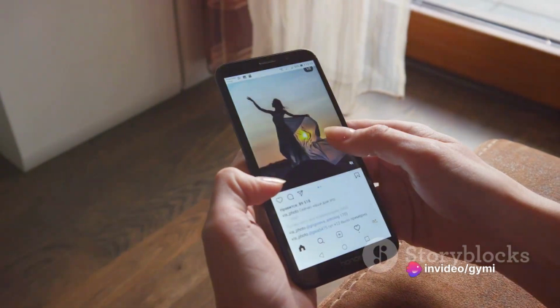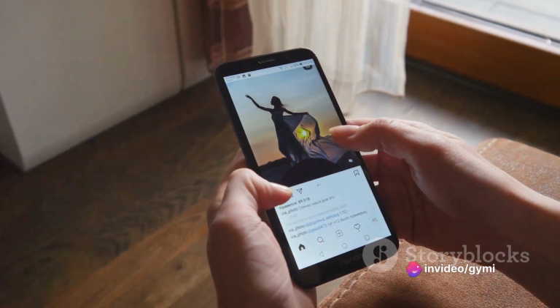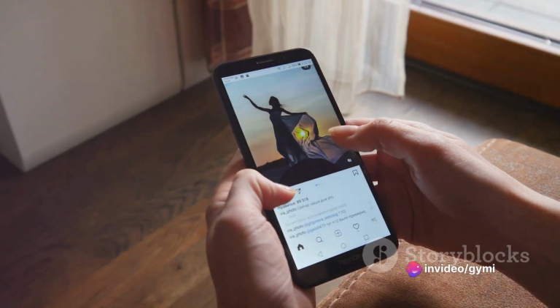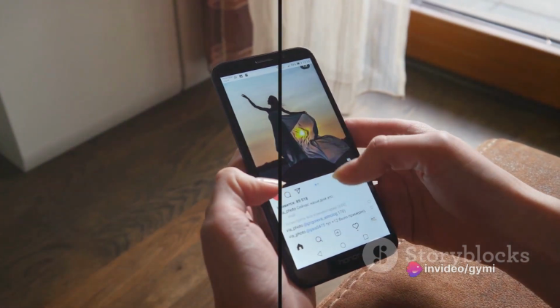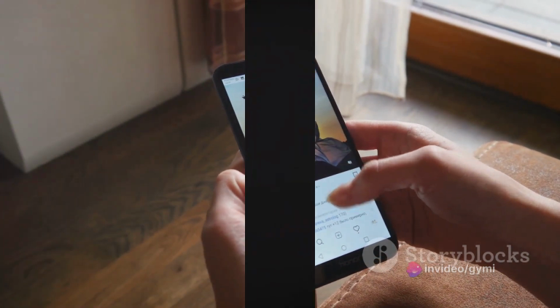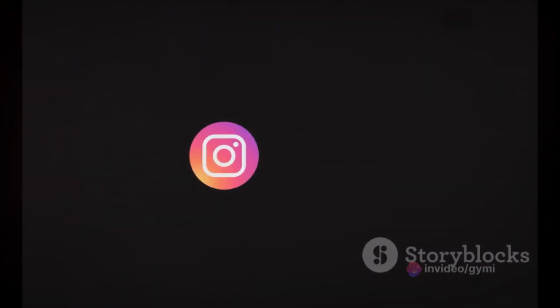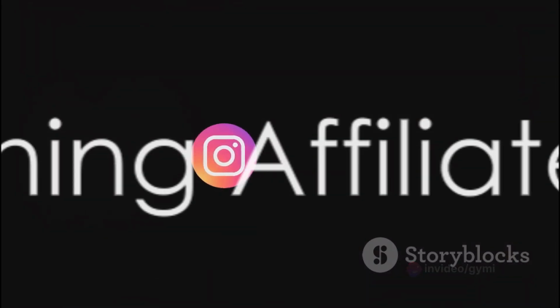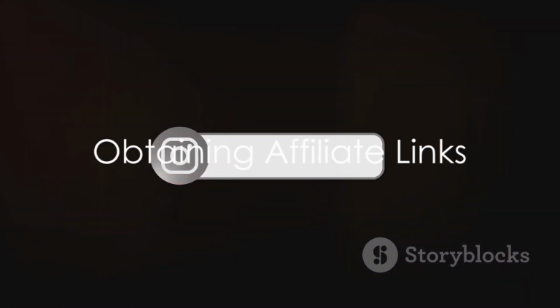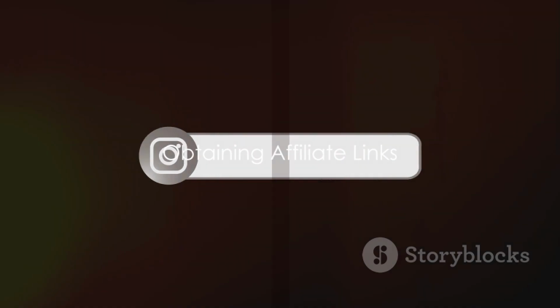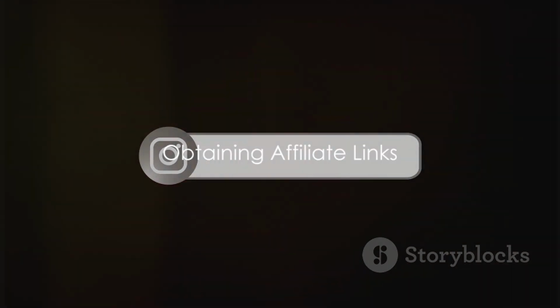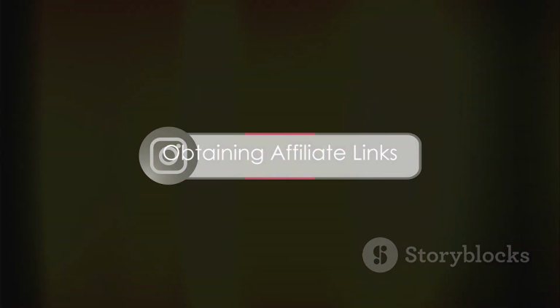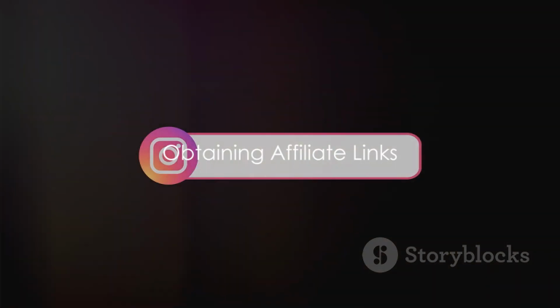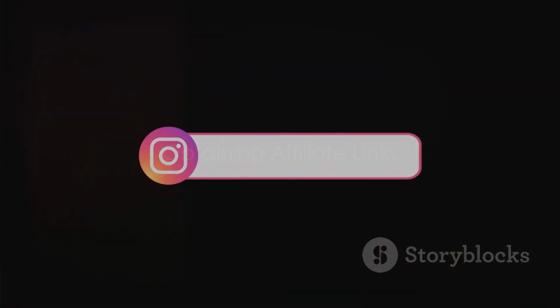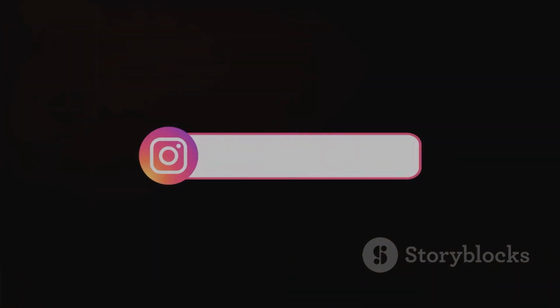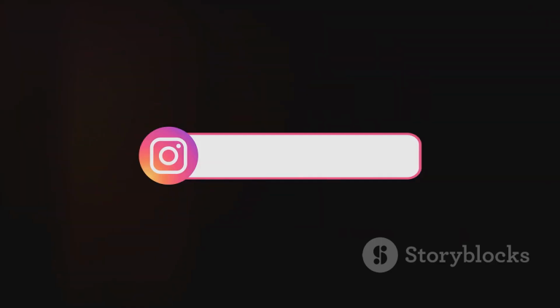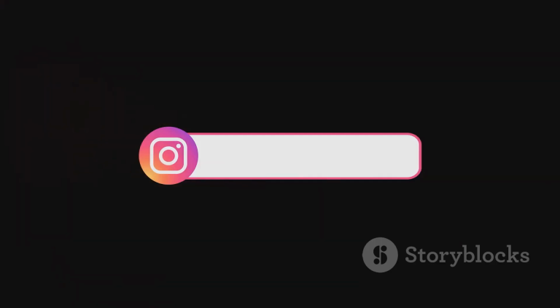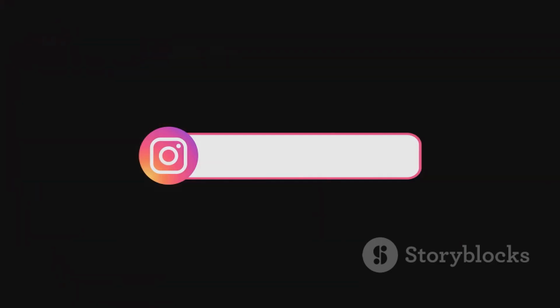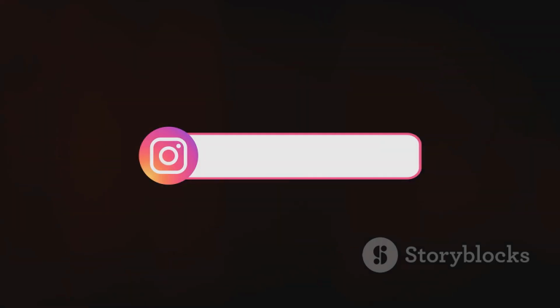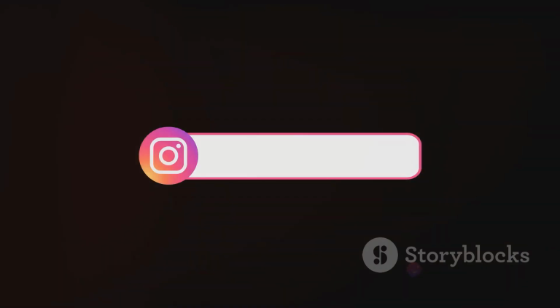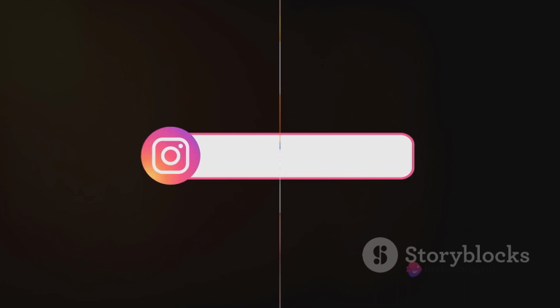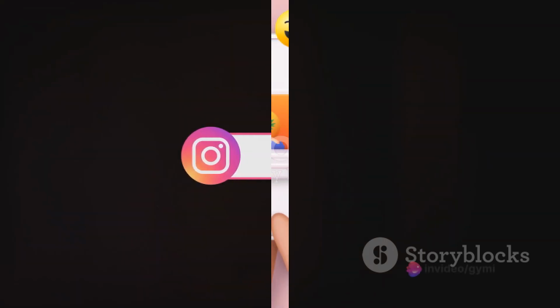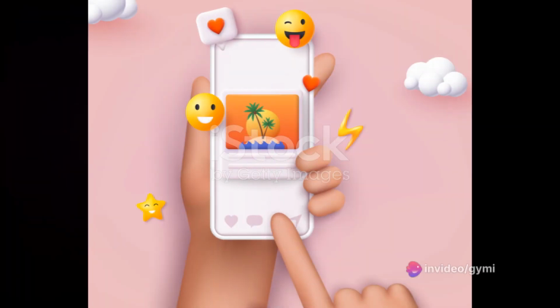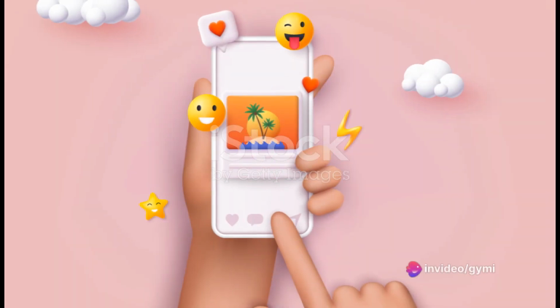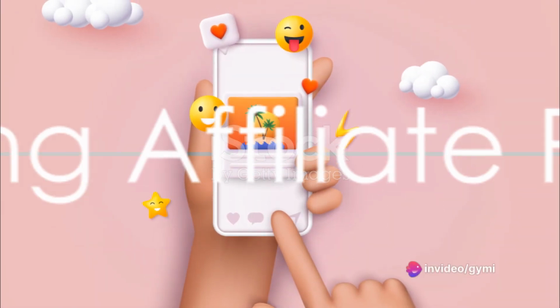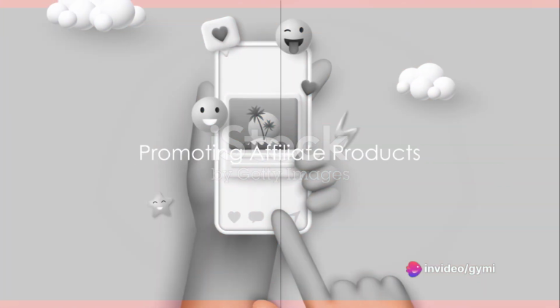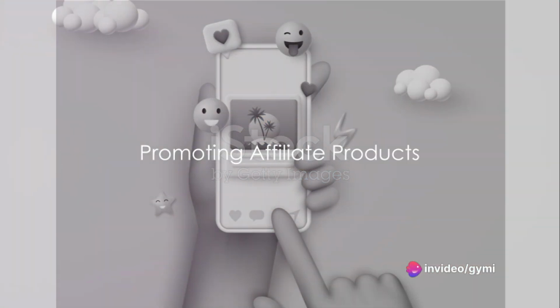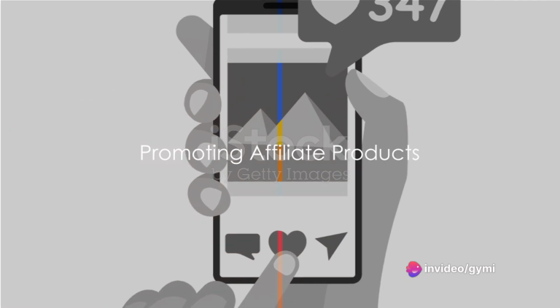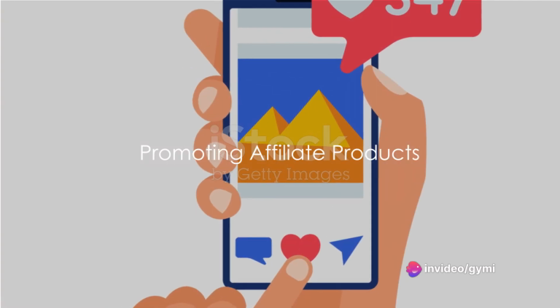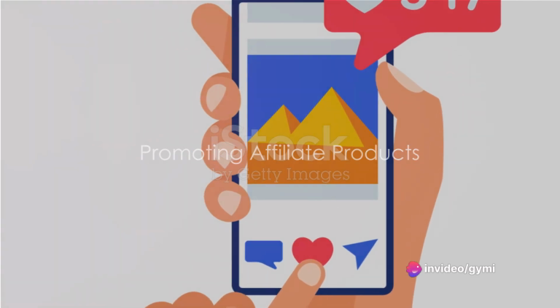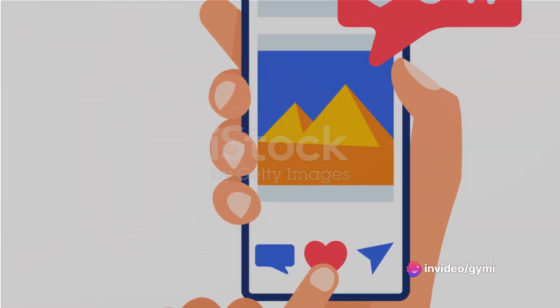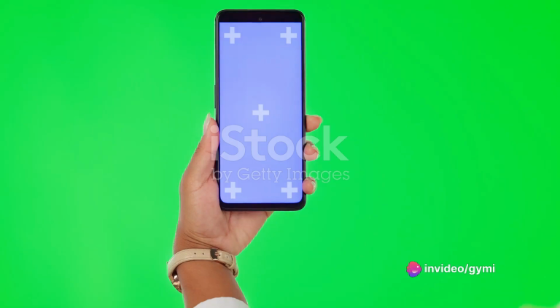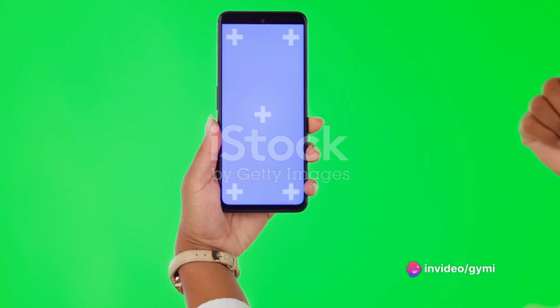Step 3: now grab those affiliate links. These magic links are your ticket to promoting products or services to your Instagram followers. Step 4: promotion time! Get creative with how you showcase affiliate products in your Instagram posts.